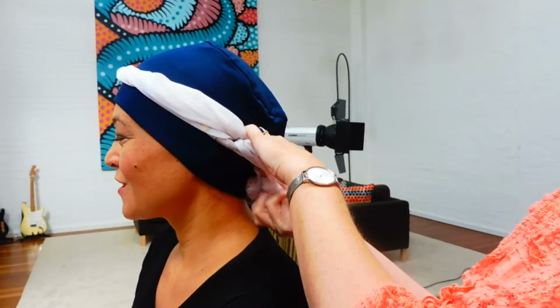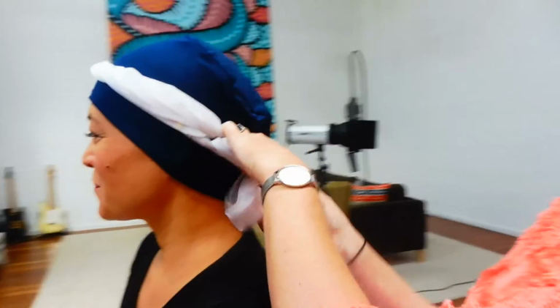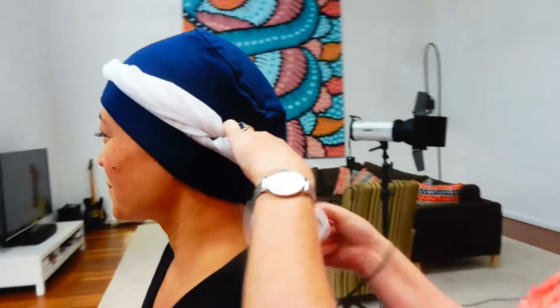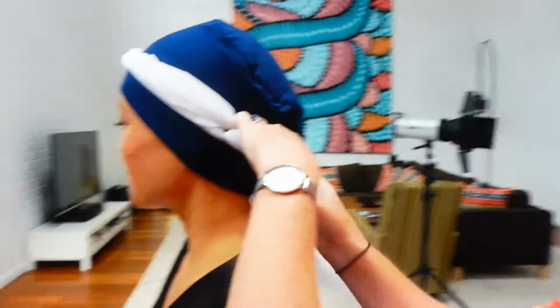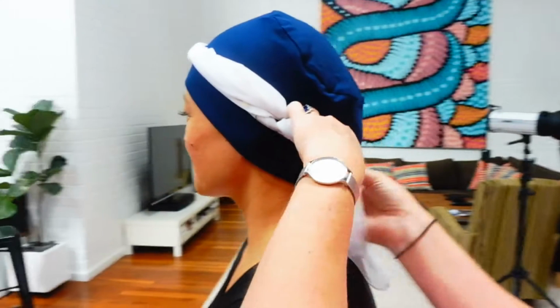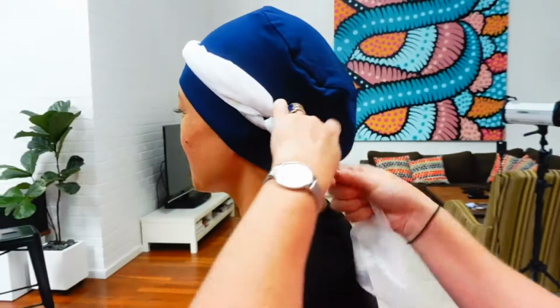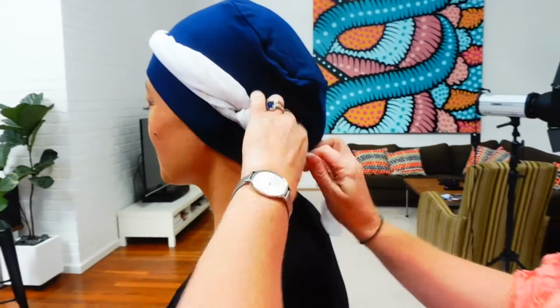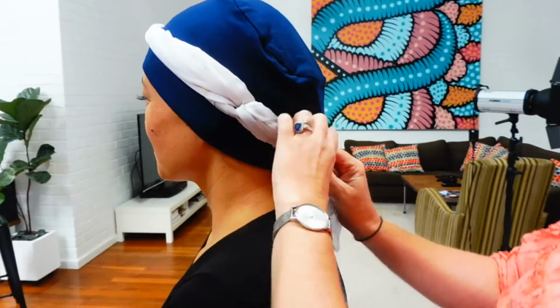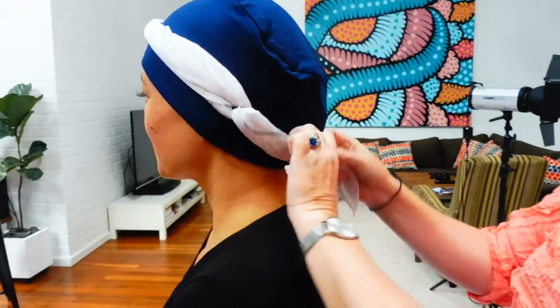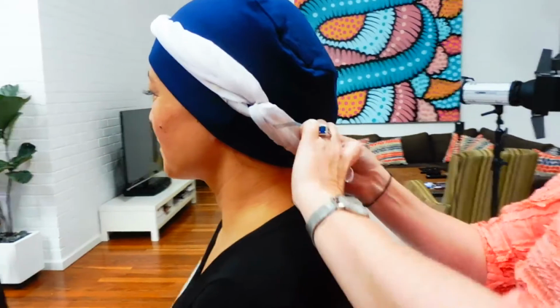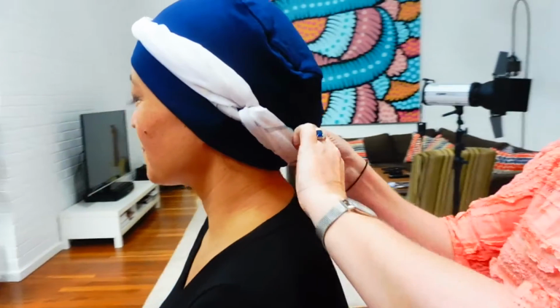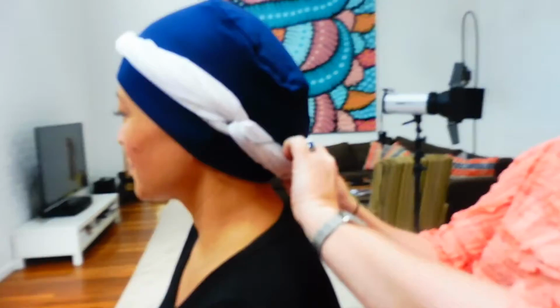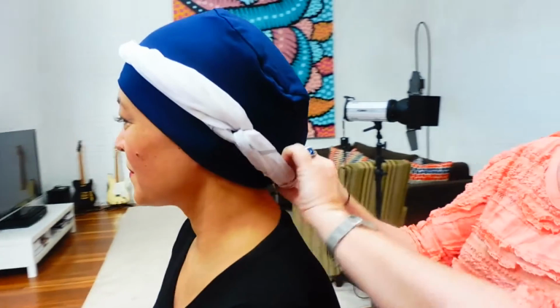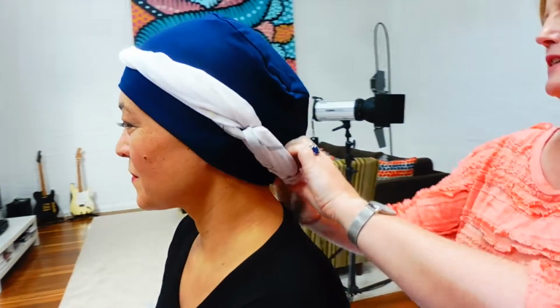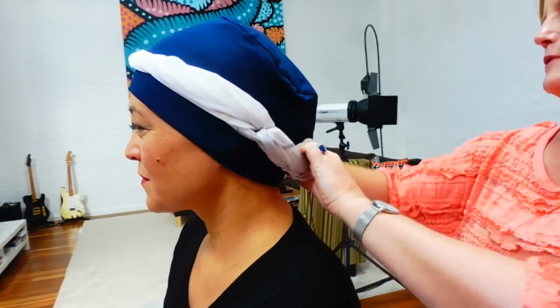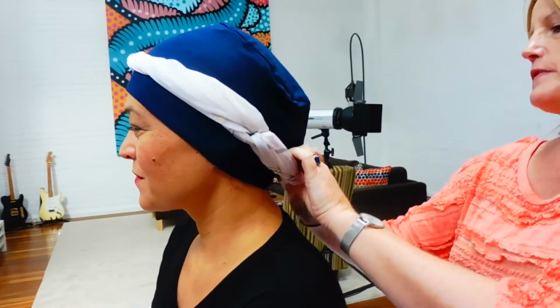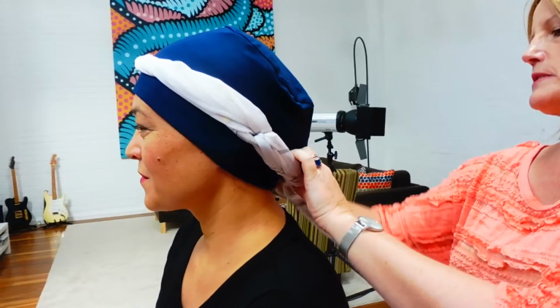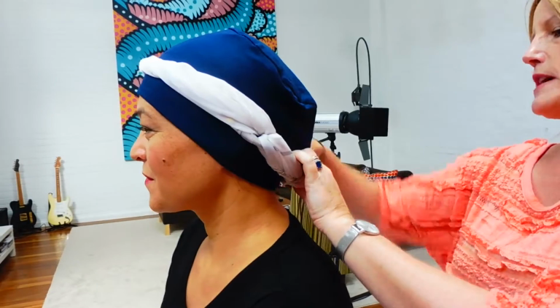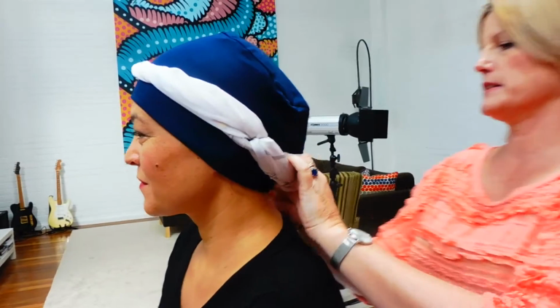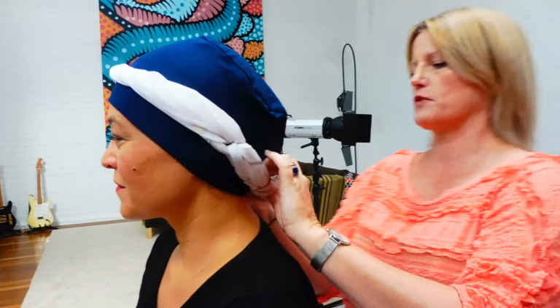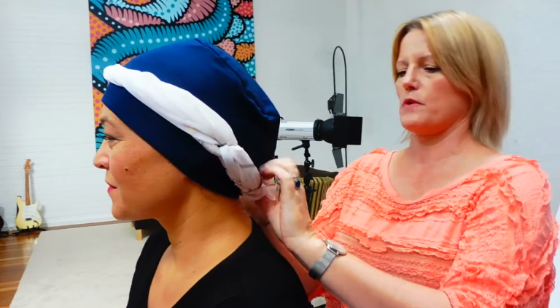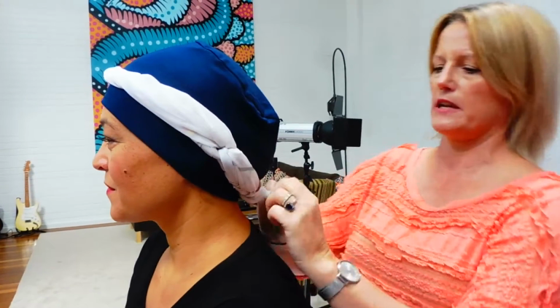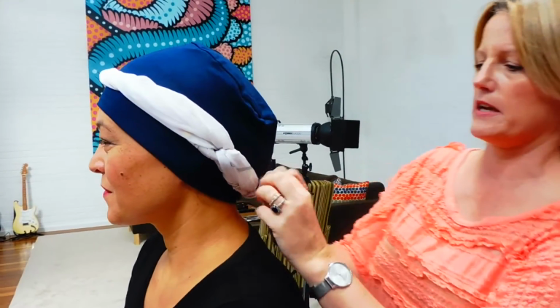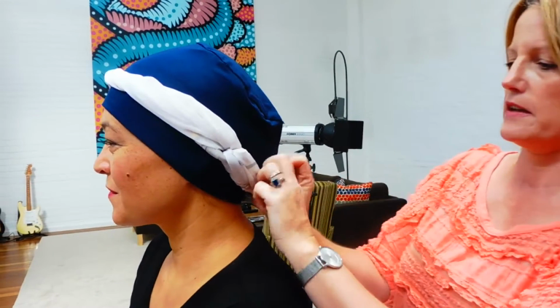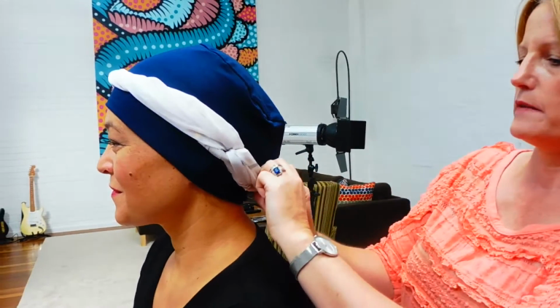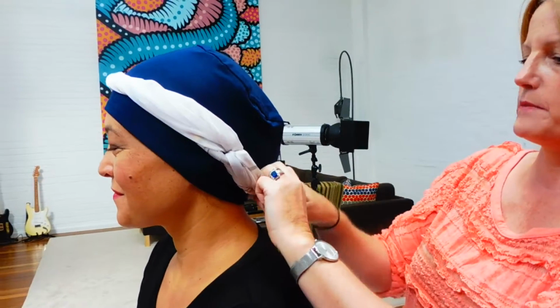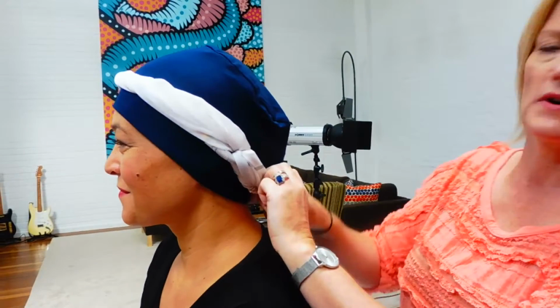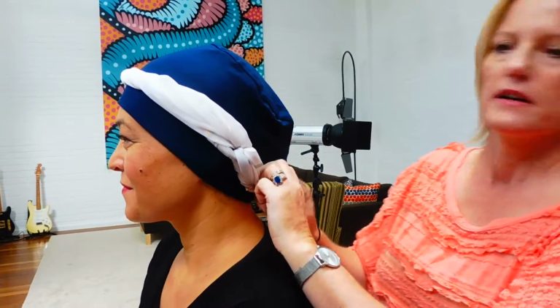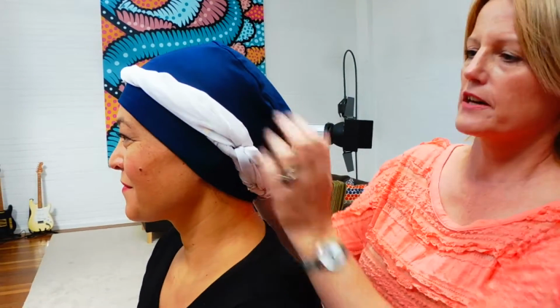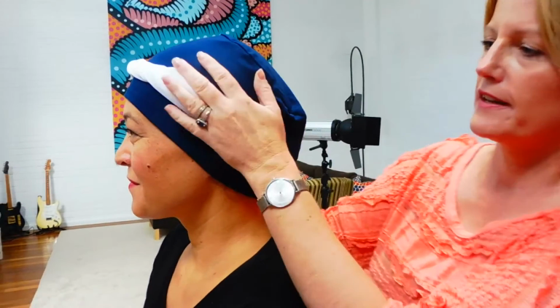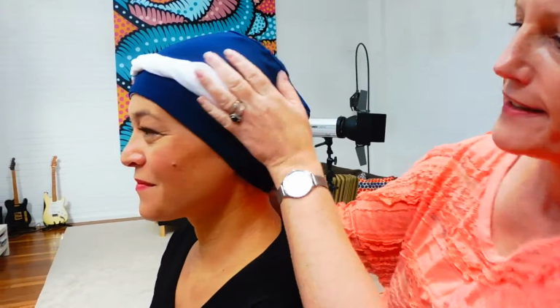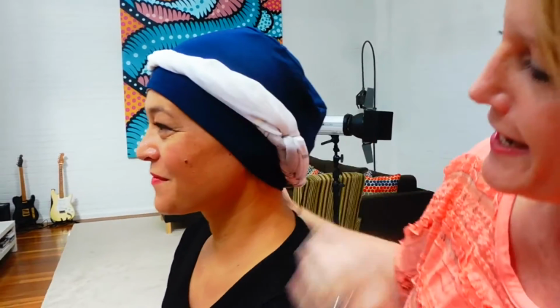This is a really good way to change how tight the hat is. Because if you've got a smaller head, it's a great way to get the hat fitting more snugly to your head.